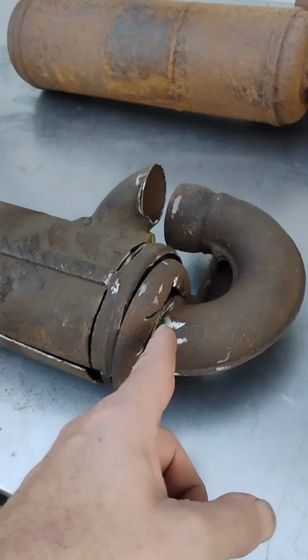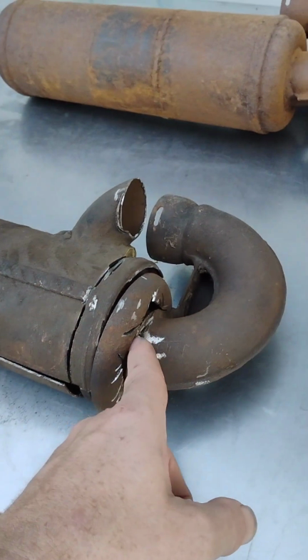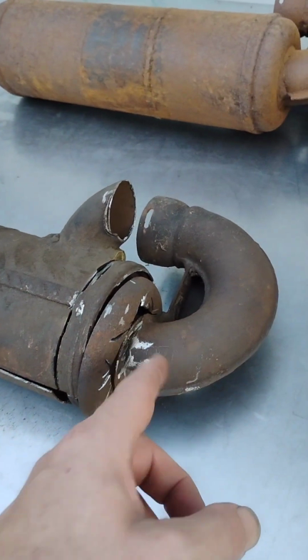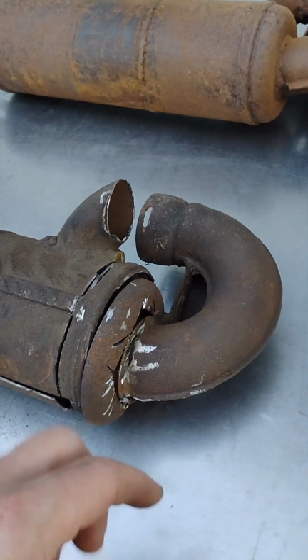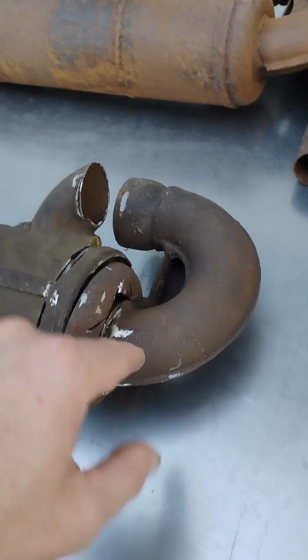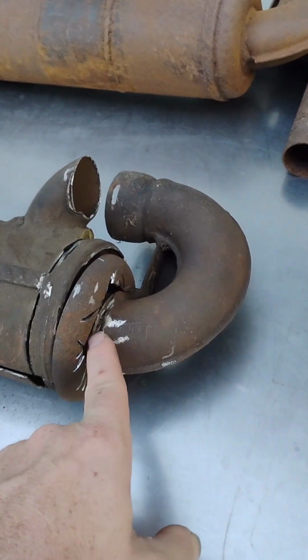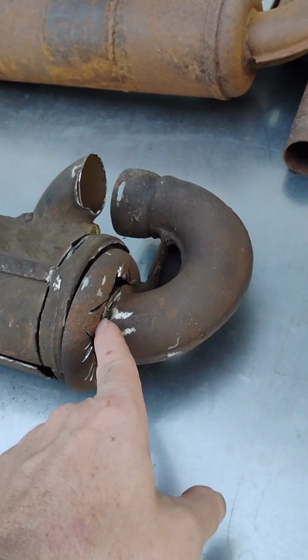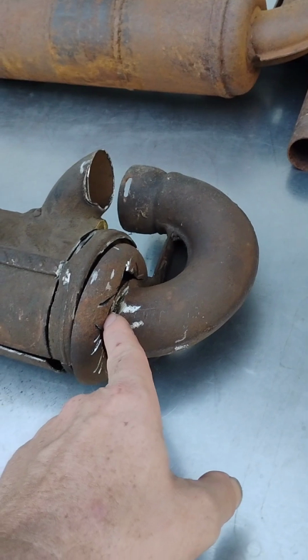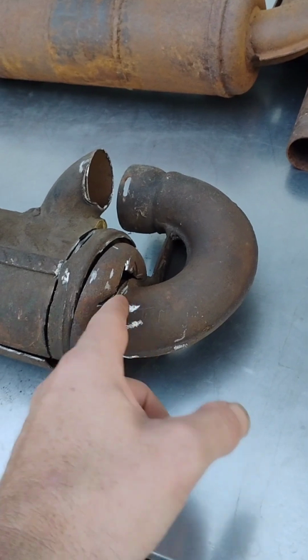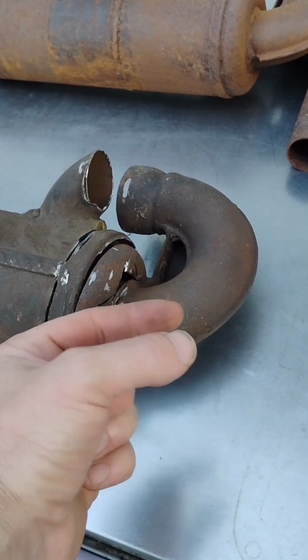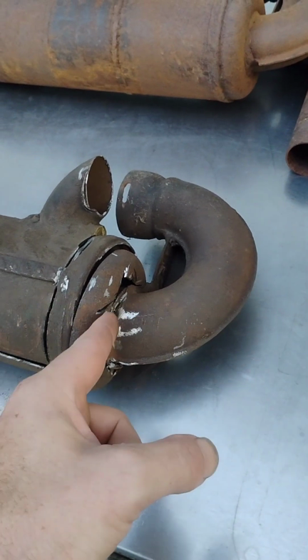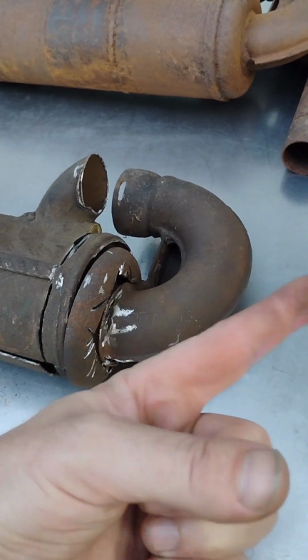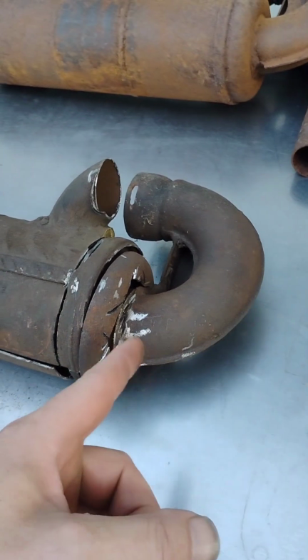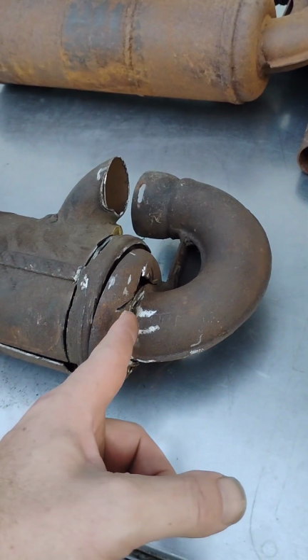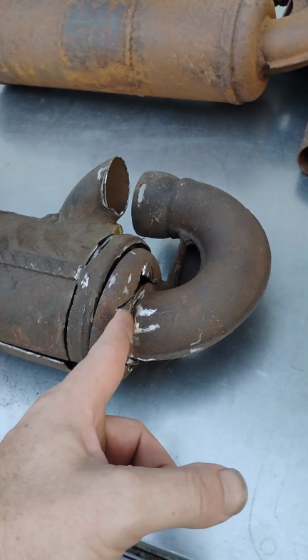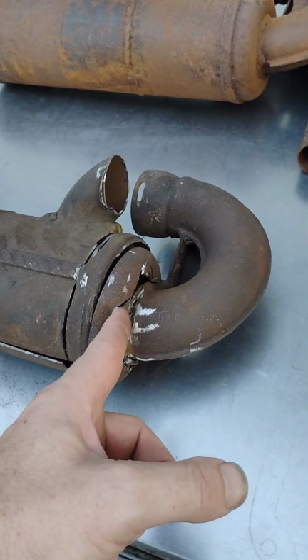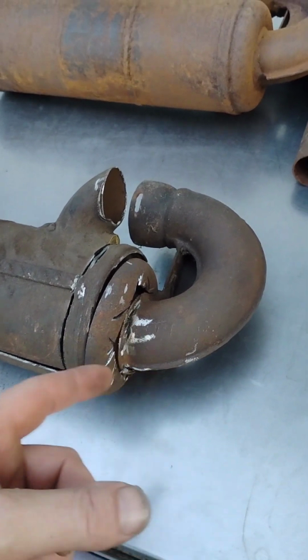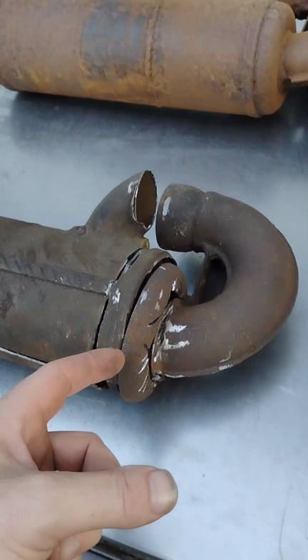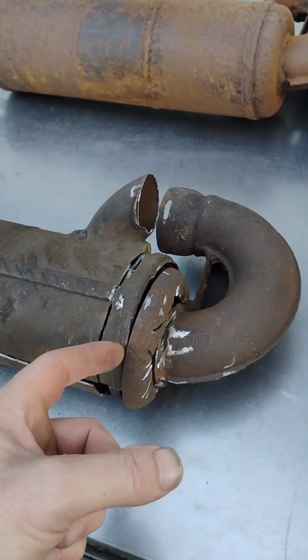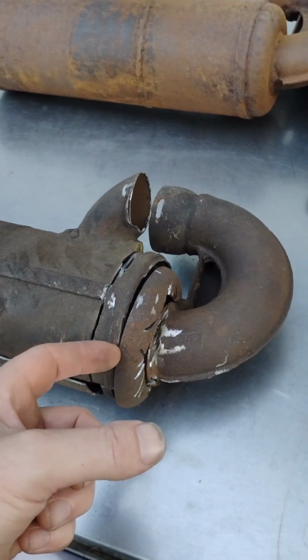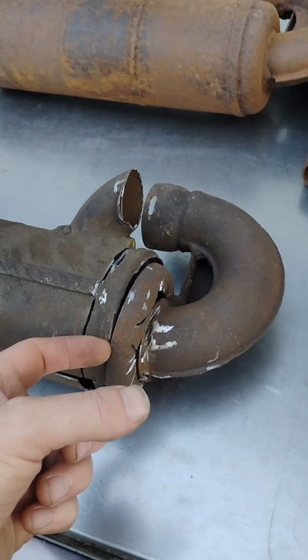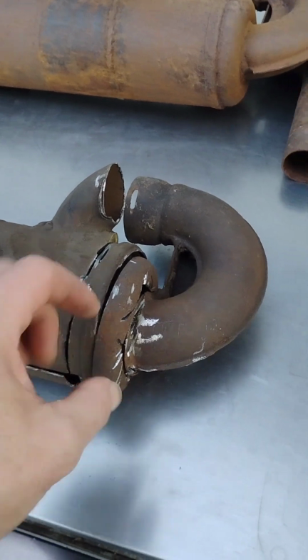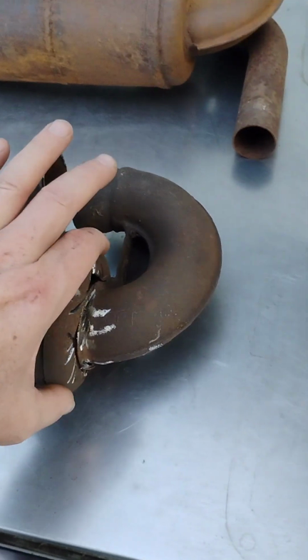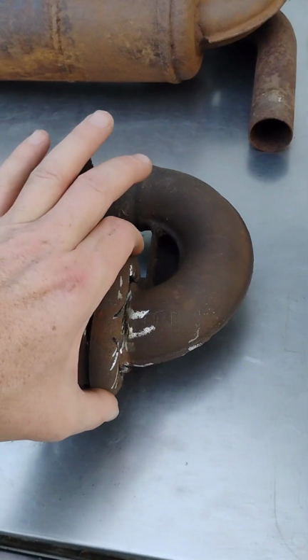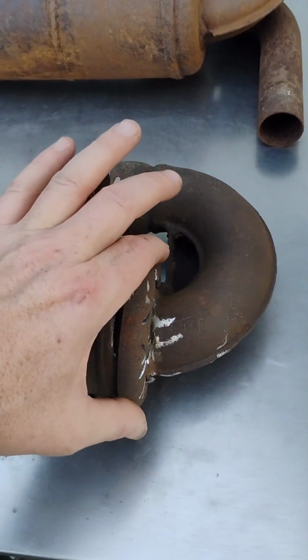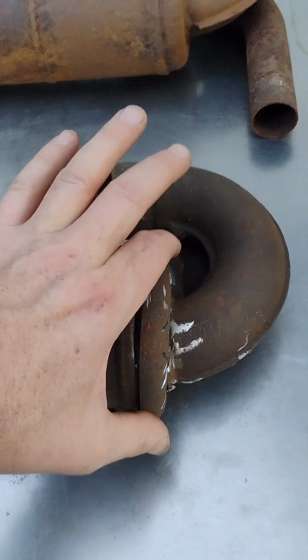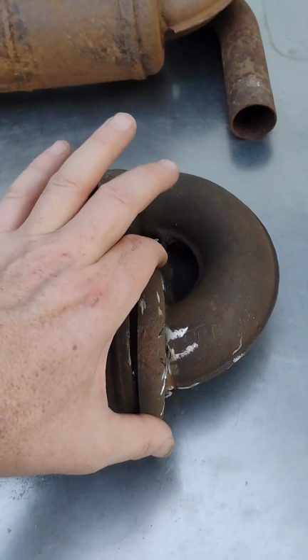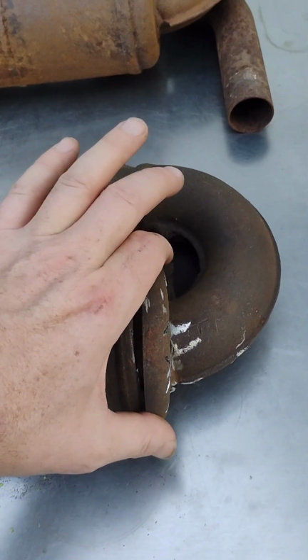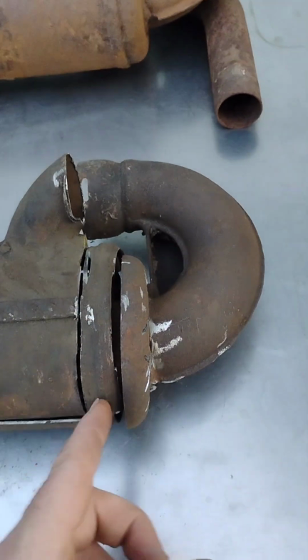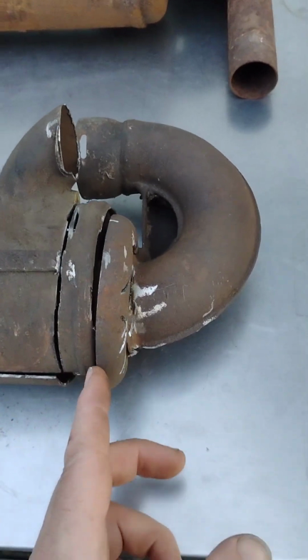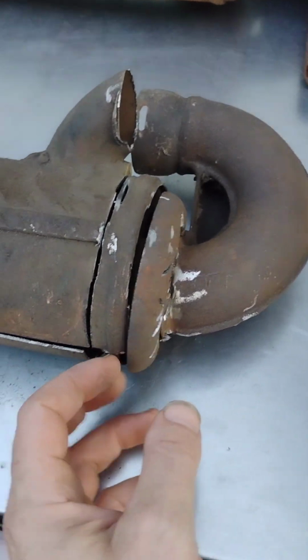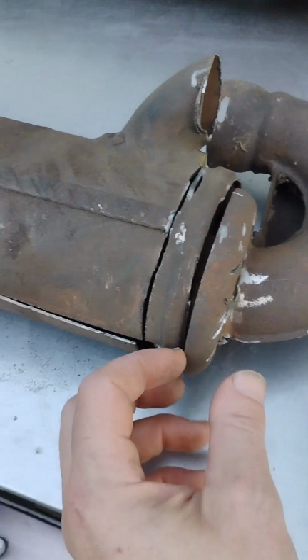The first thing I did is I started cutting right here, and I quickly realized it wouldn't come out. I thought that was just going to break loose and come out of there, but it didn't. So then I thought, let's cut this off — and I cut this off and realized that doesn't come off either.